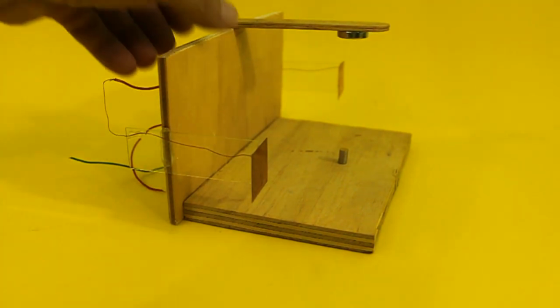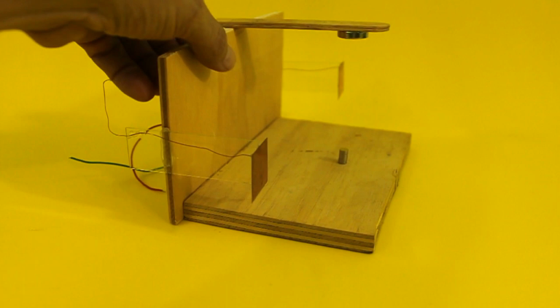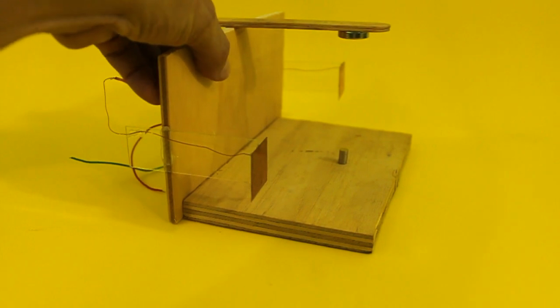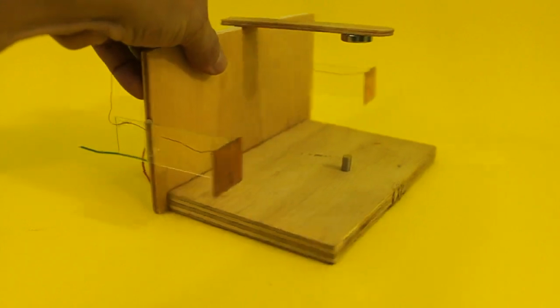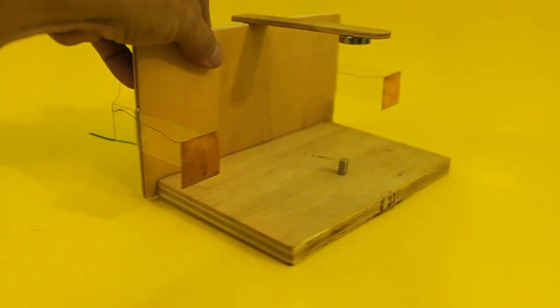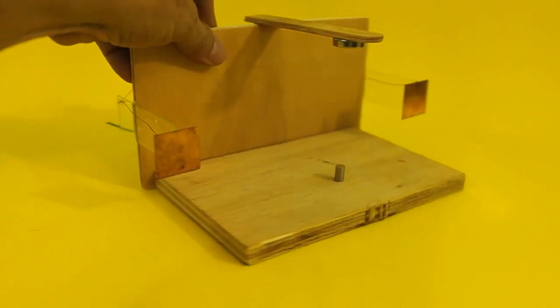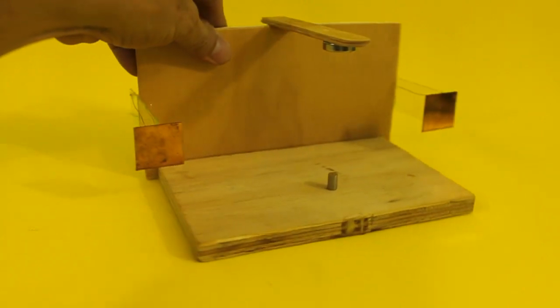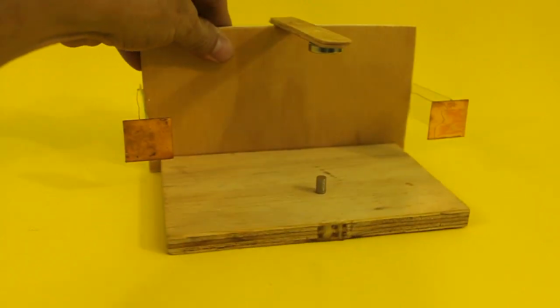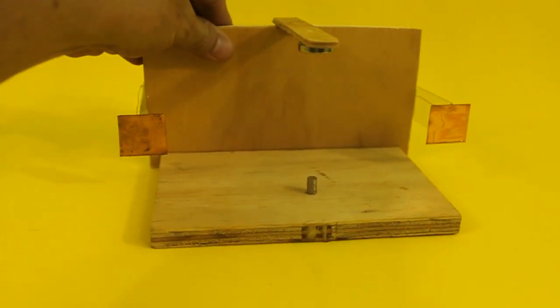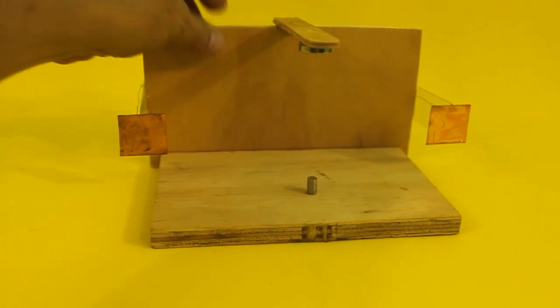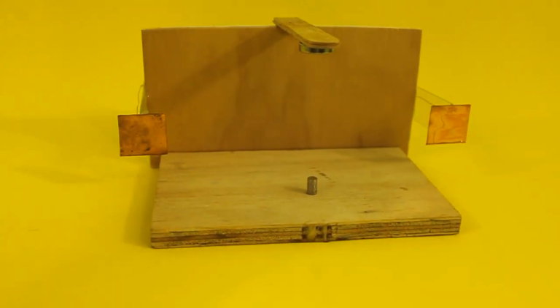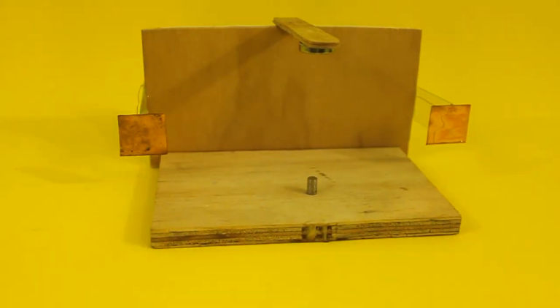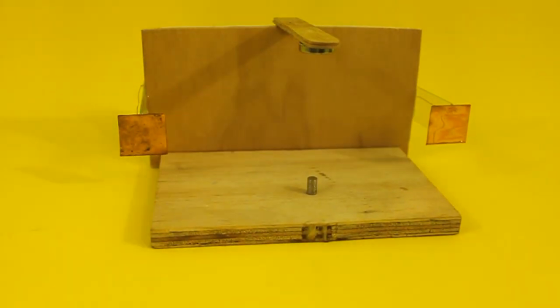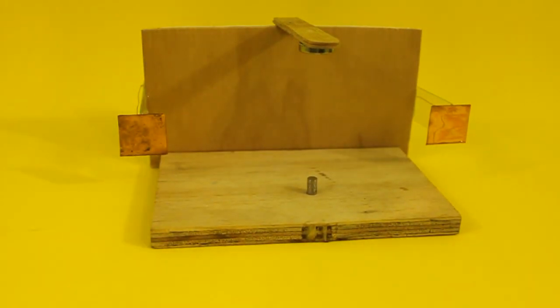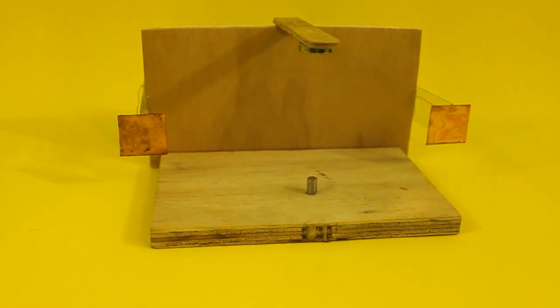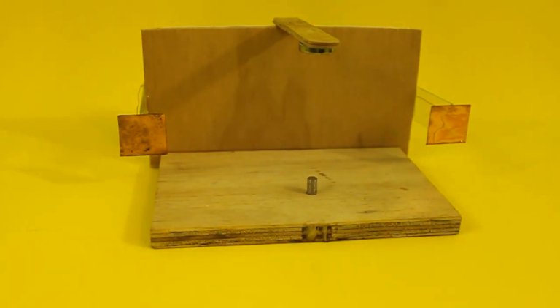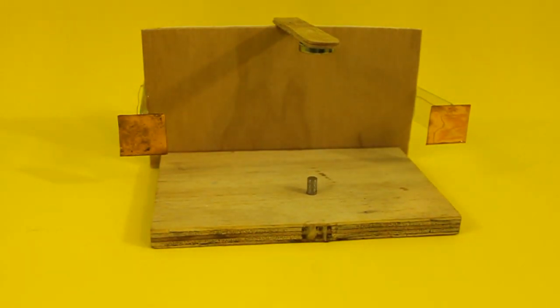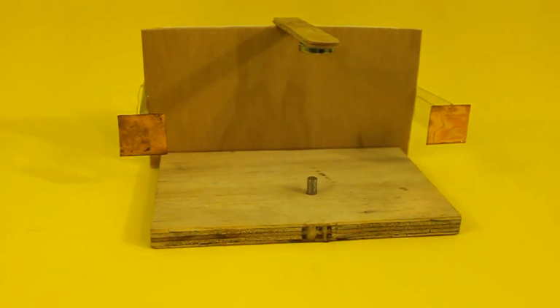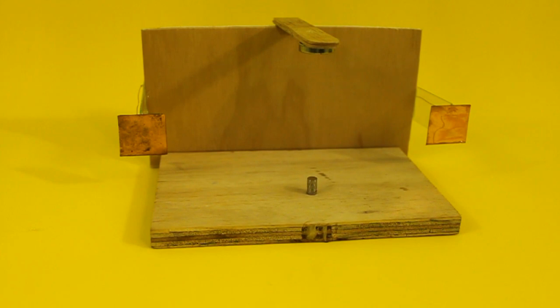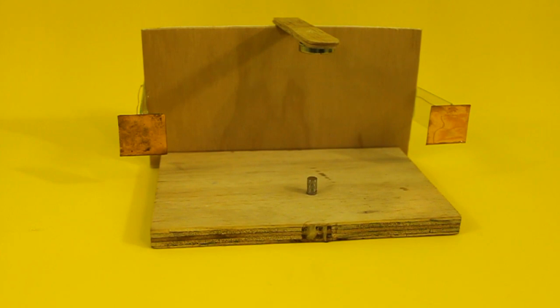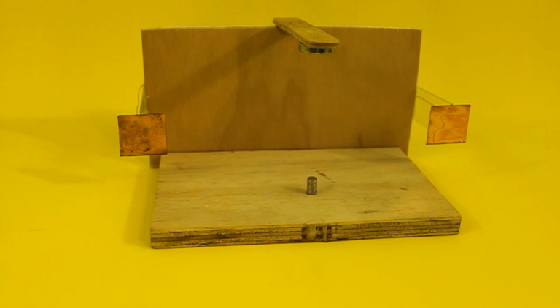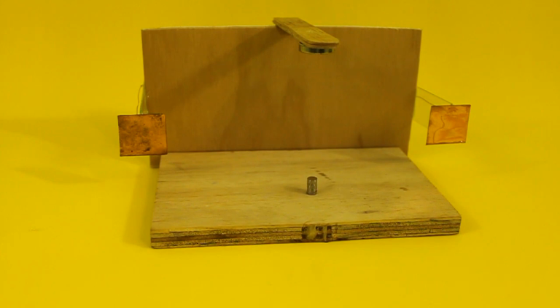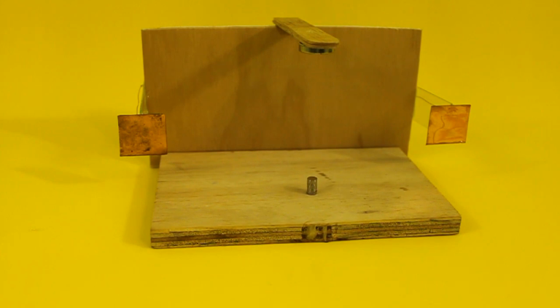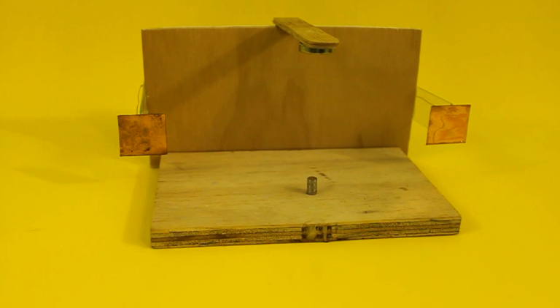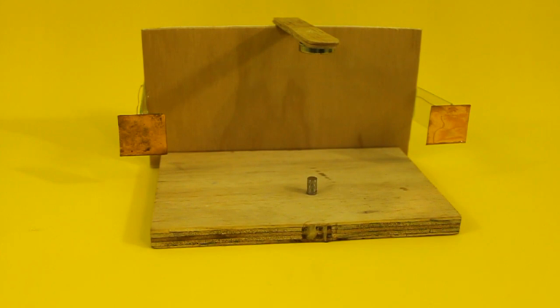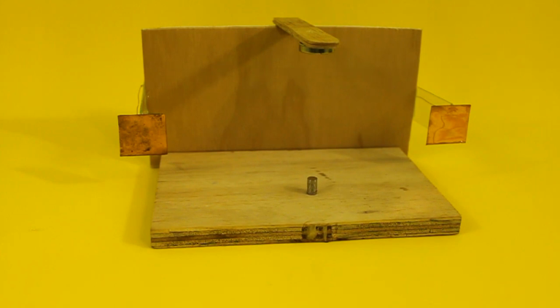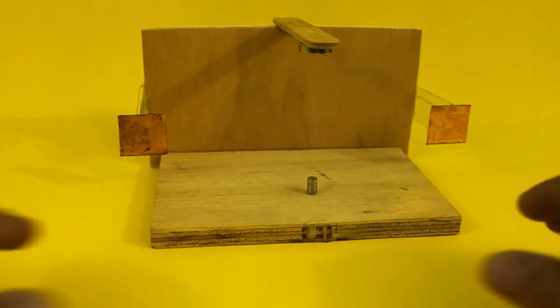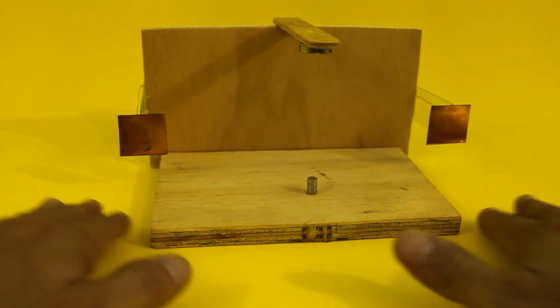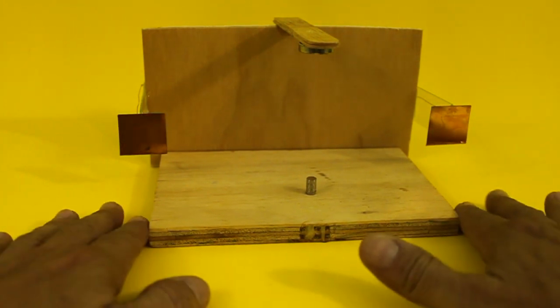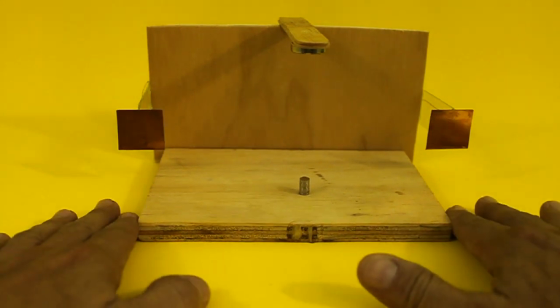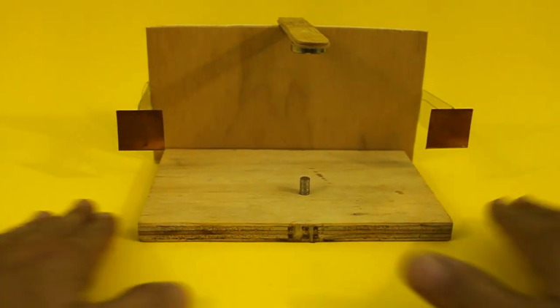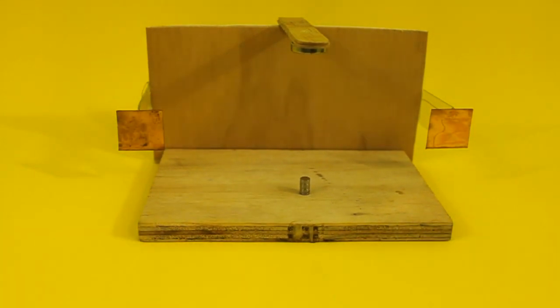This is to isolate them from the wood. Wood is normally not a conductor of electricity, but with high voltage it does conduct, because wood has humidity.